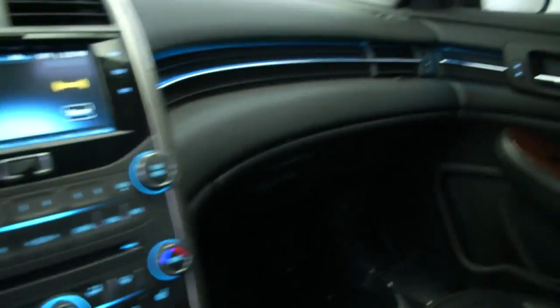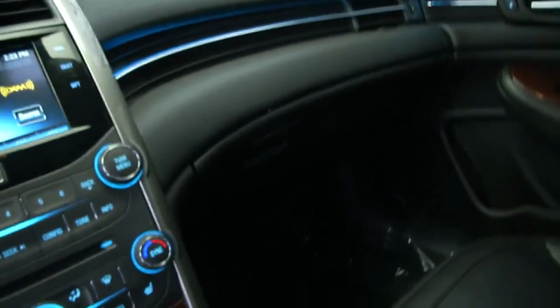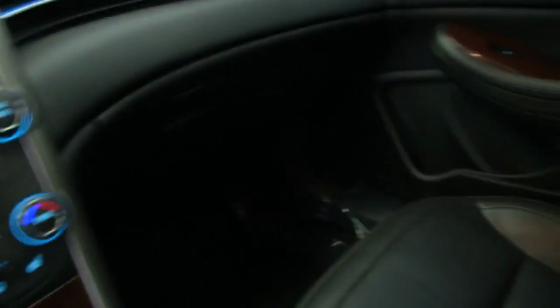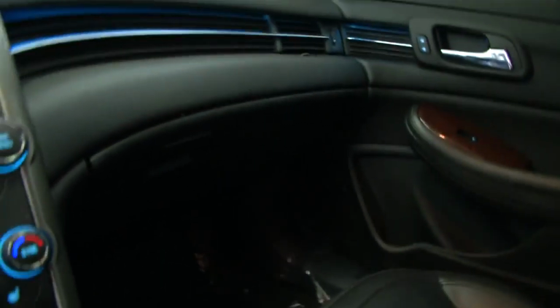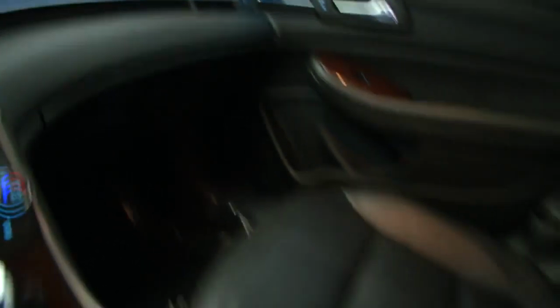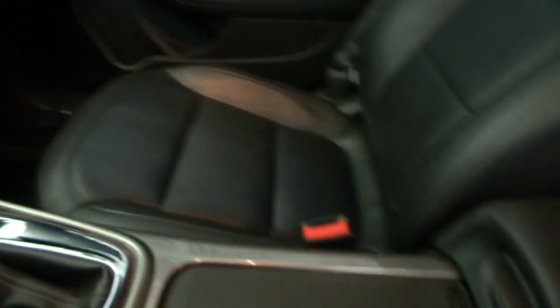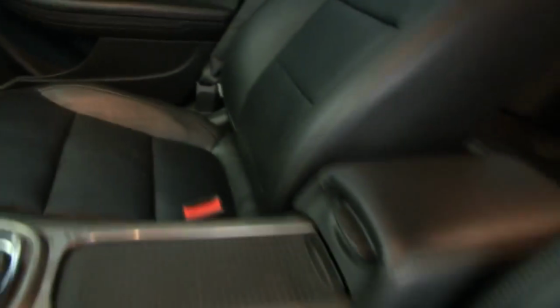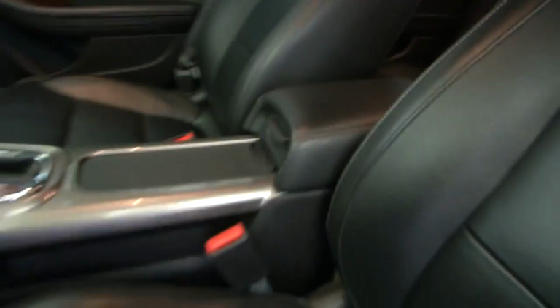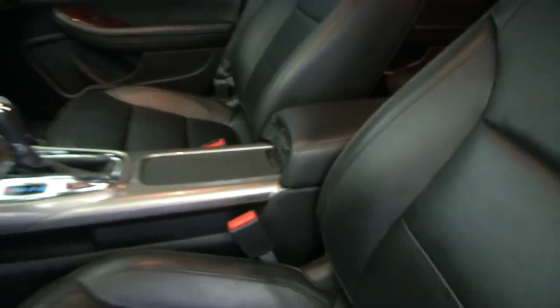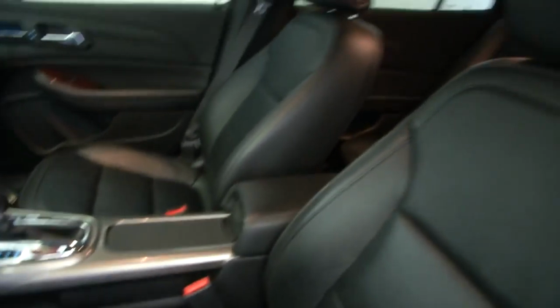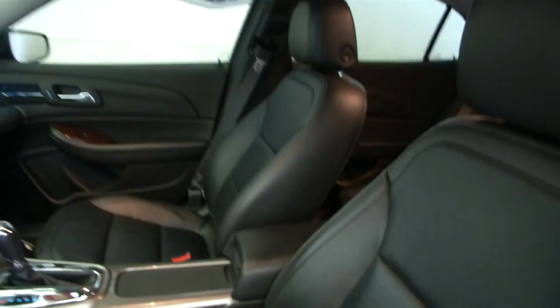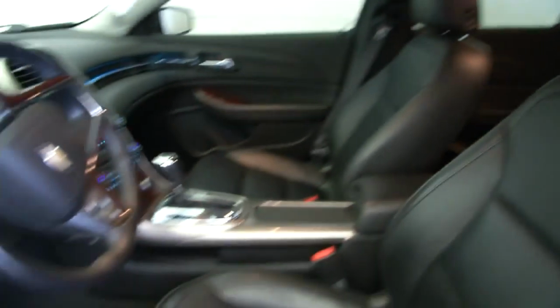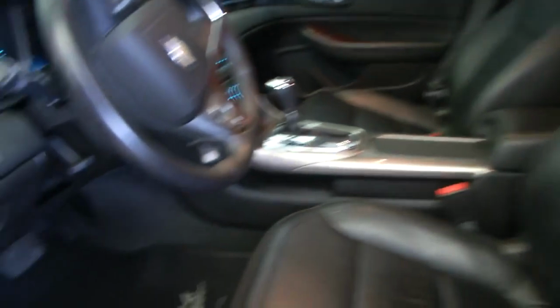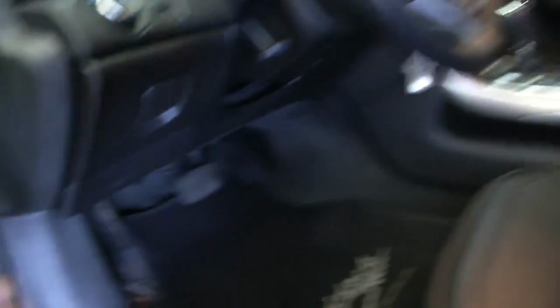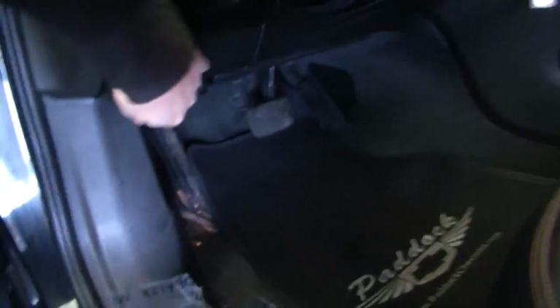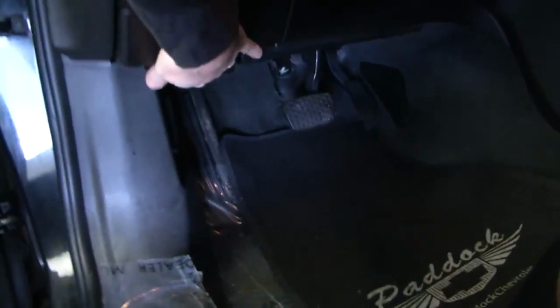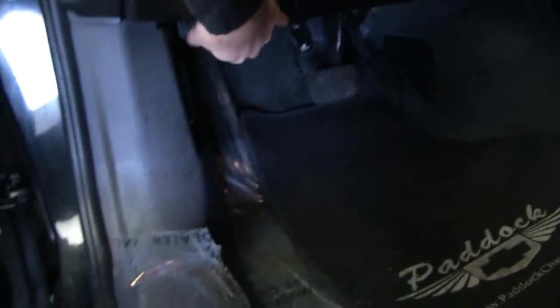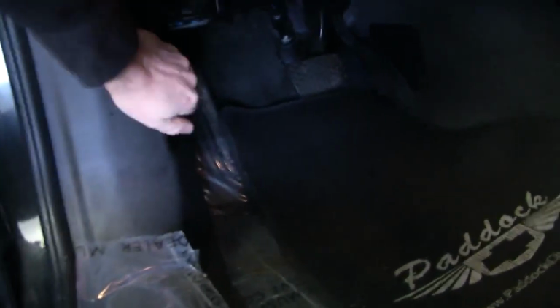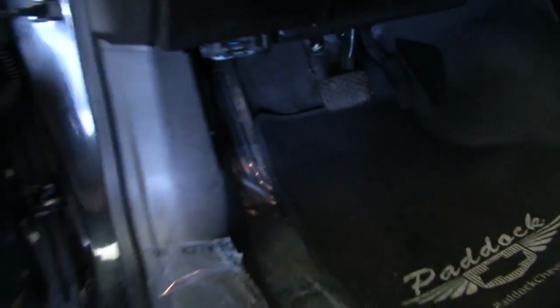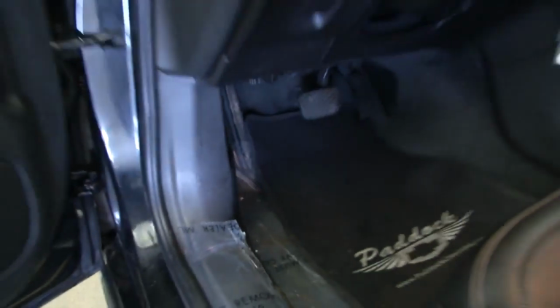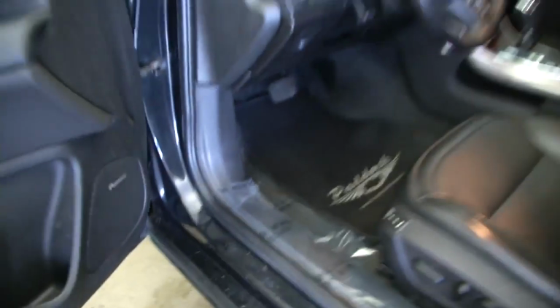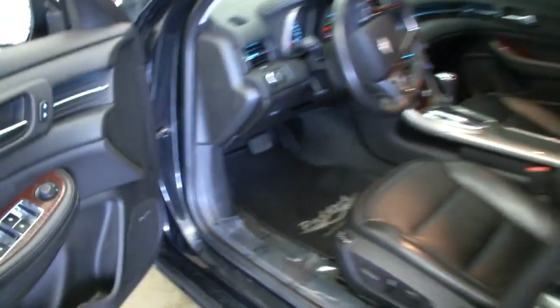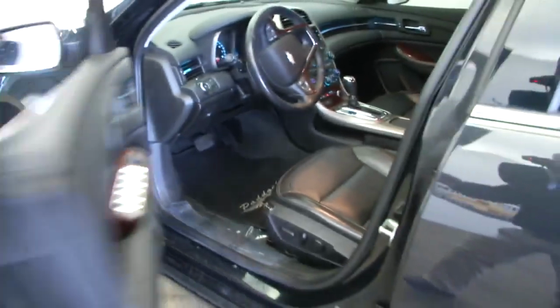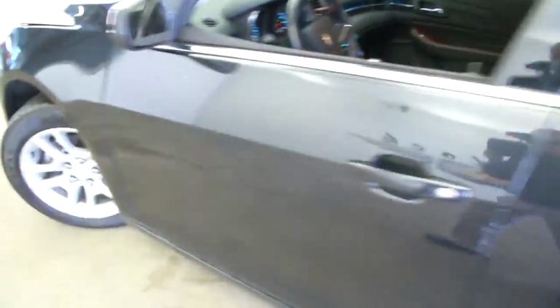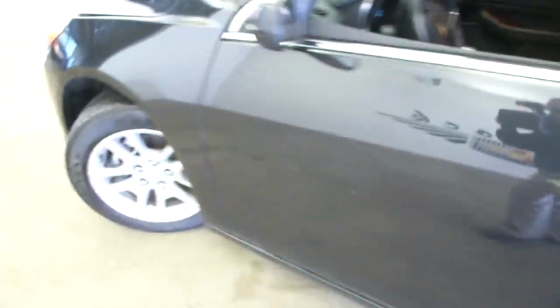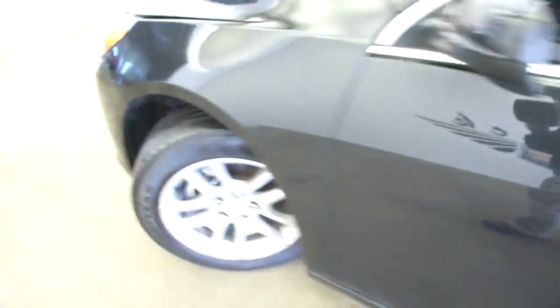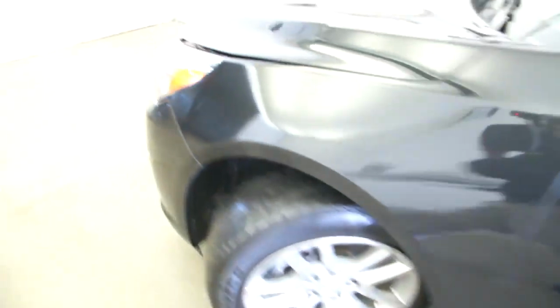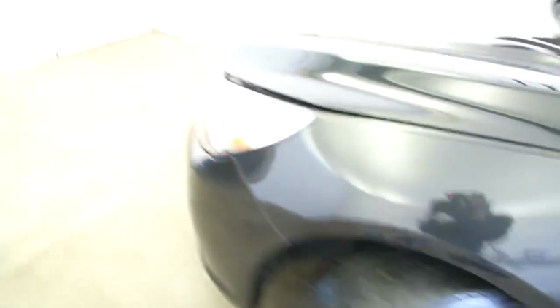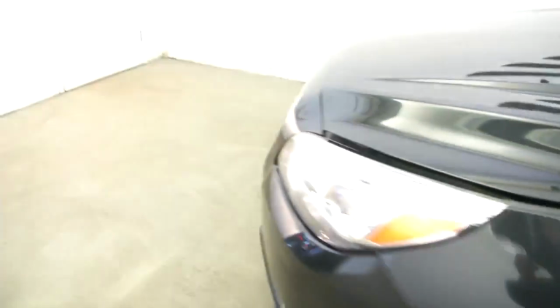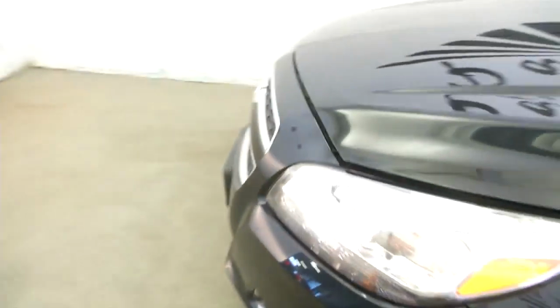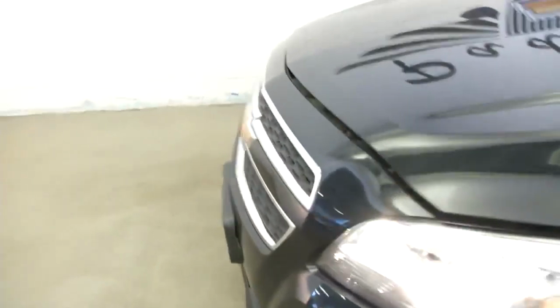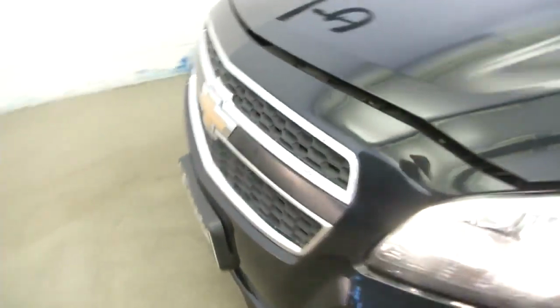It is a one-owner vehicle with leather interior — it looks beautiful. We're going to pop the hood and take a look underneath, and let you see the front end a little bit closer.